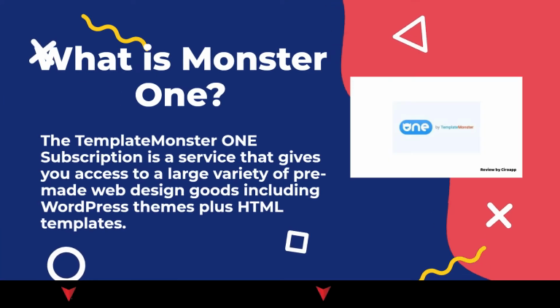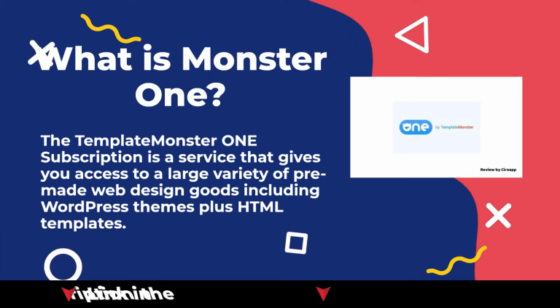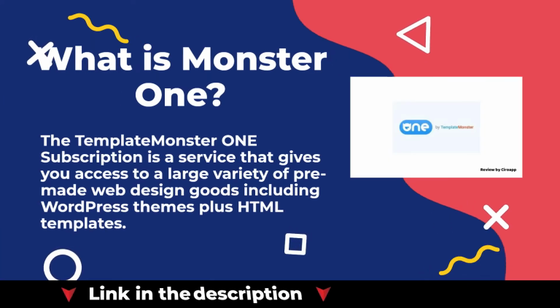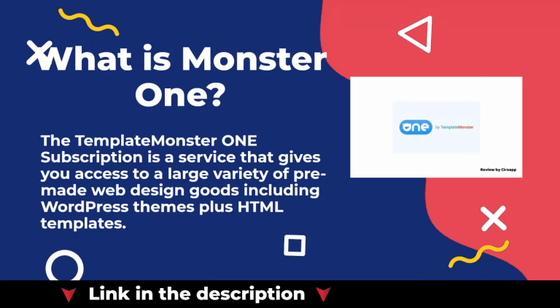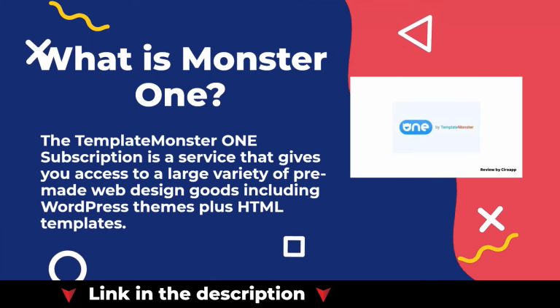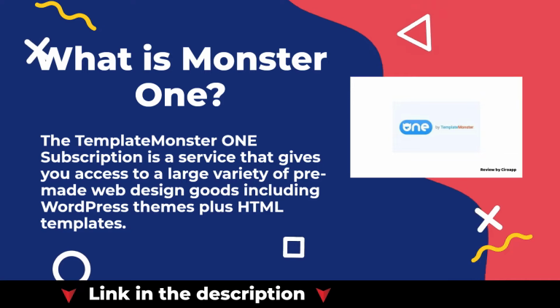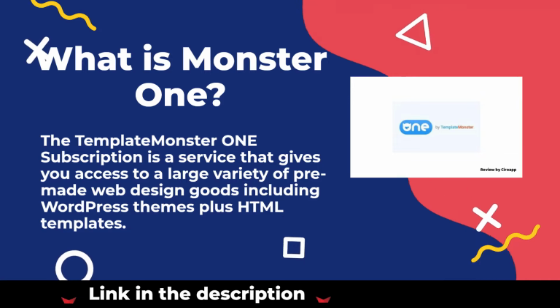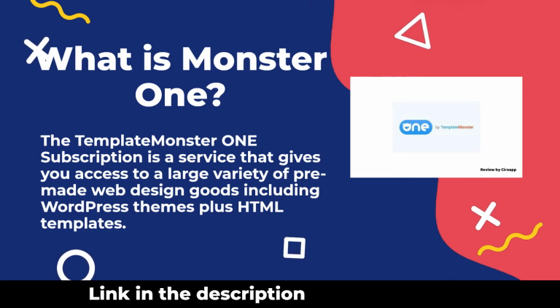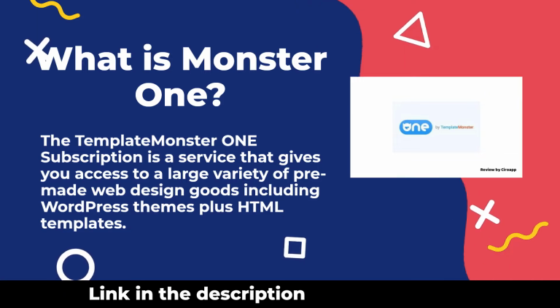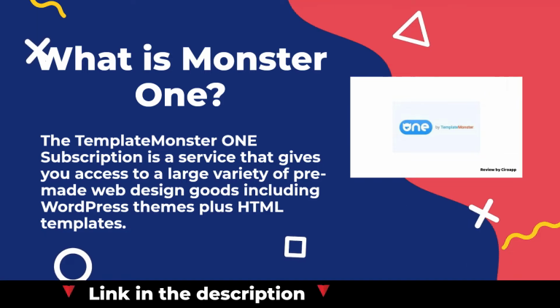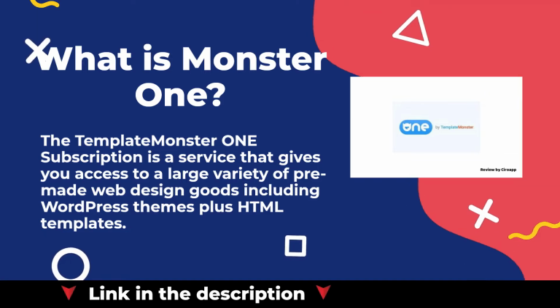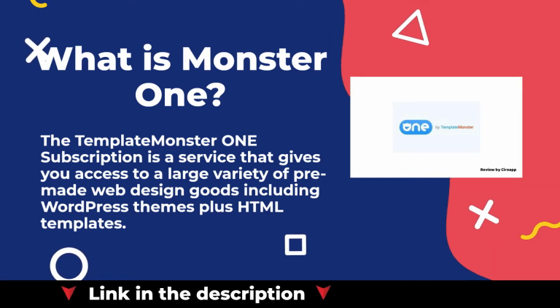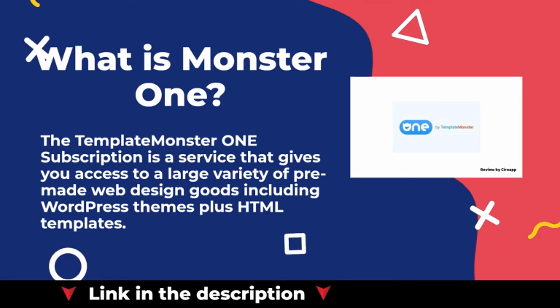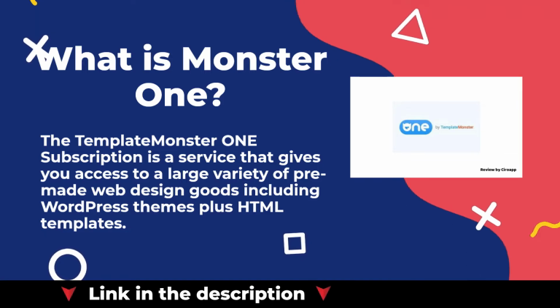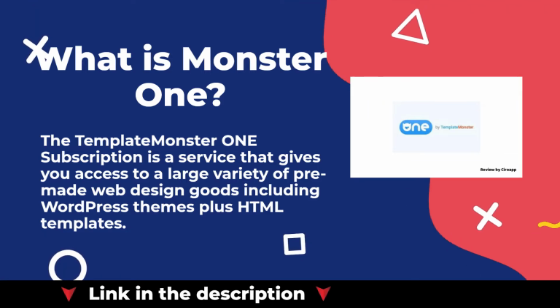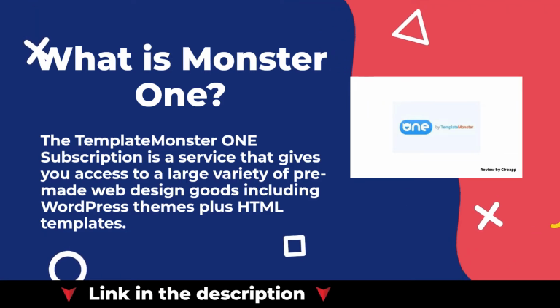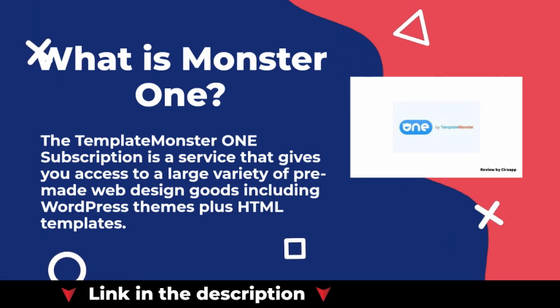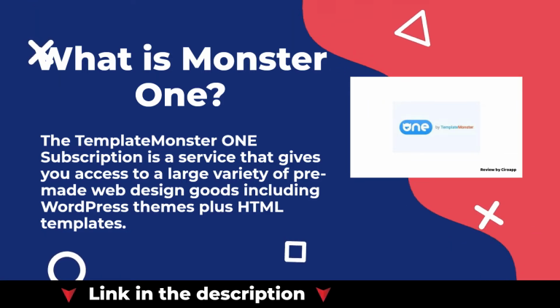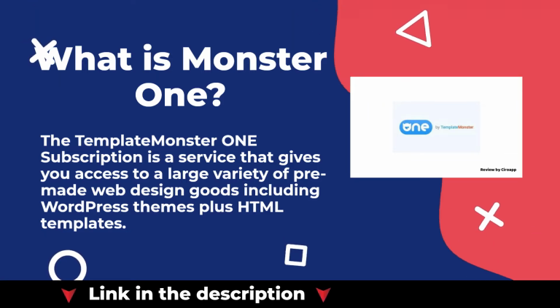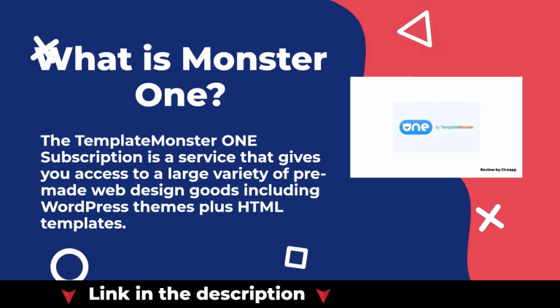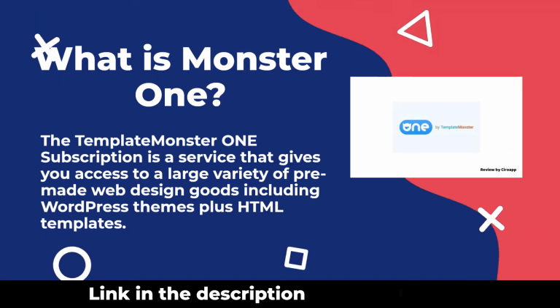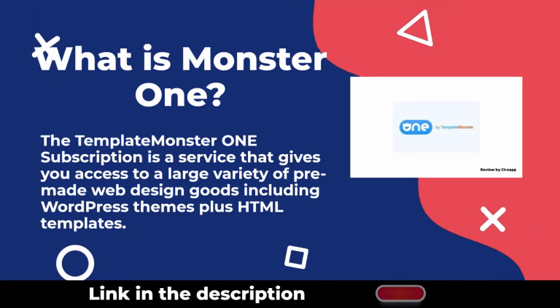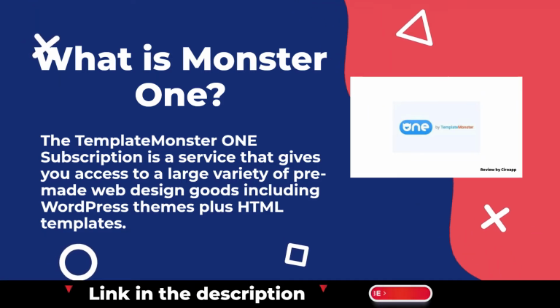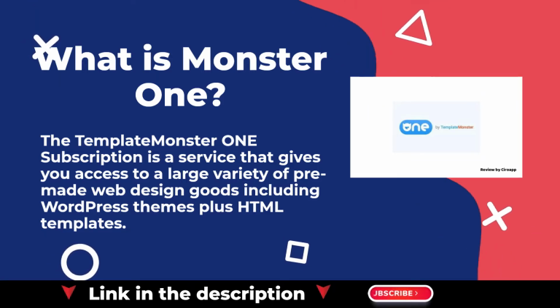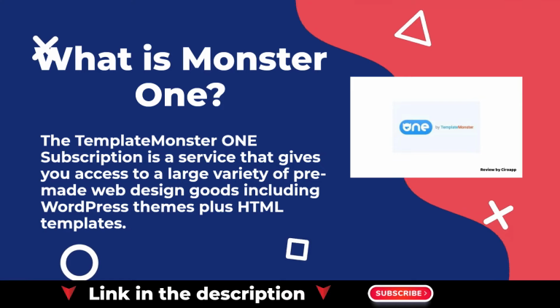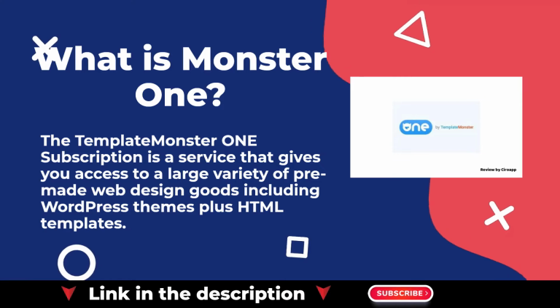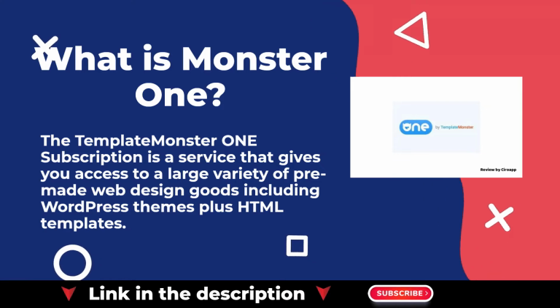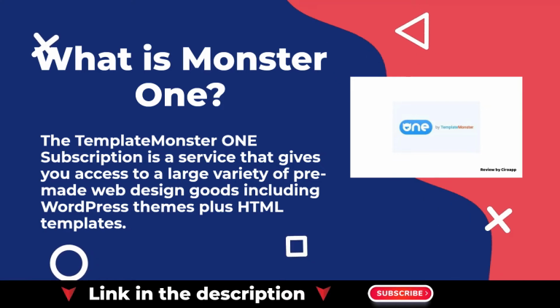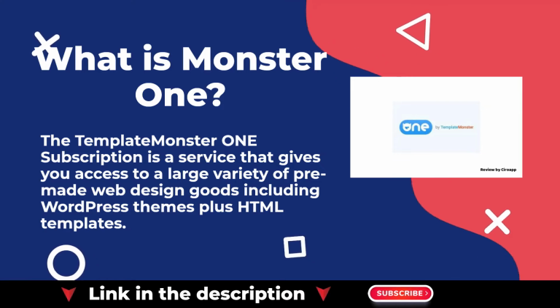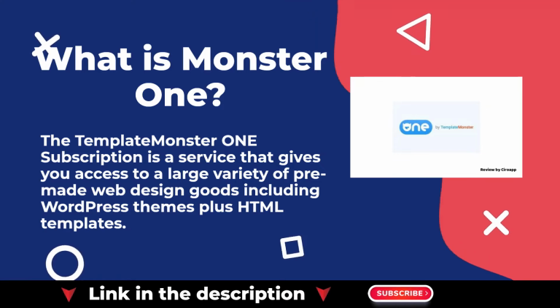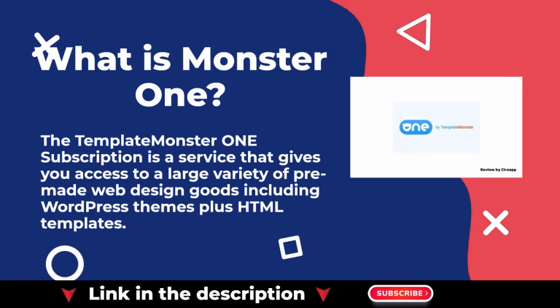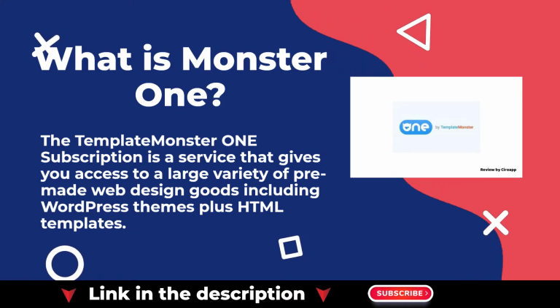The MonsterOne subscription is a service that gives you access to a large variety of pre-made web design goods, including WordPress themes and HTML templates.